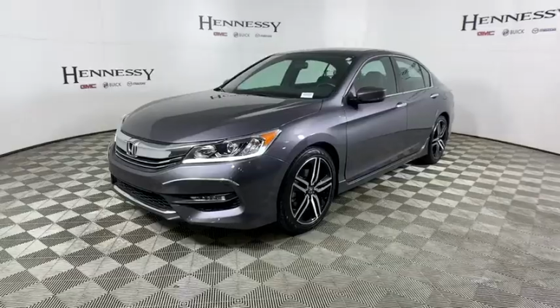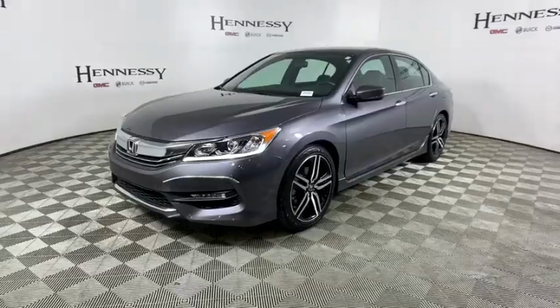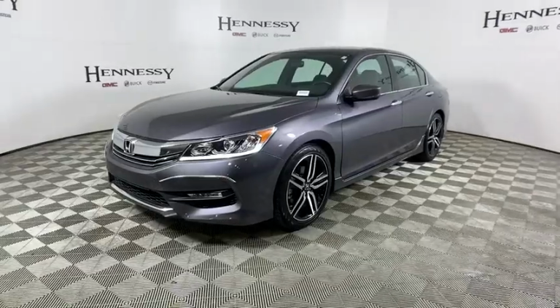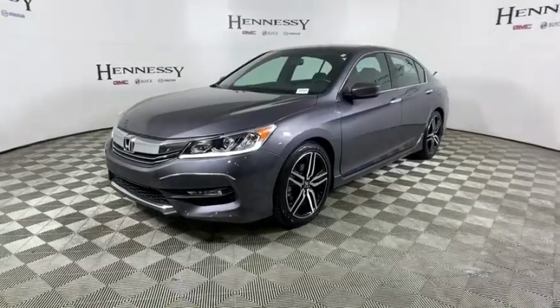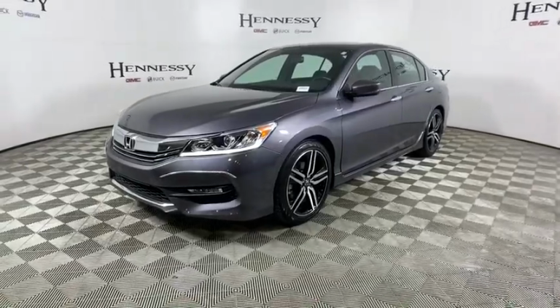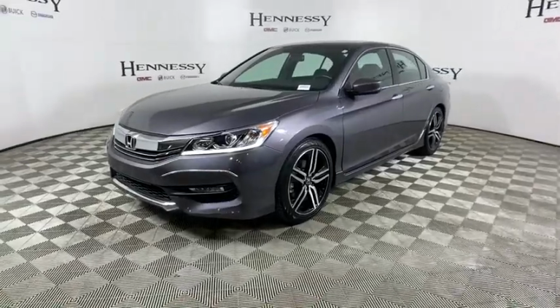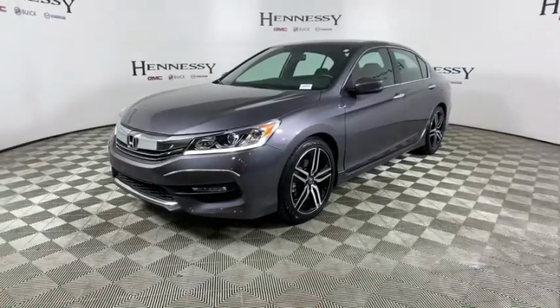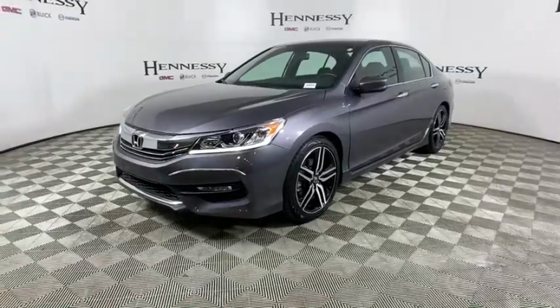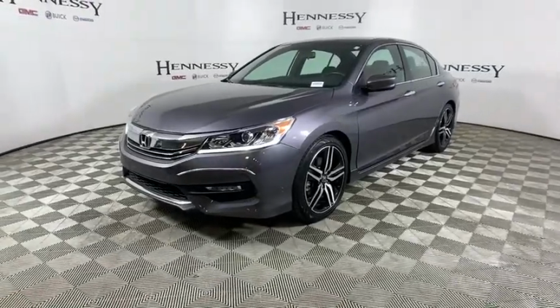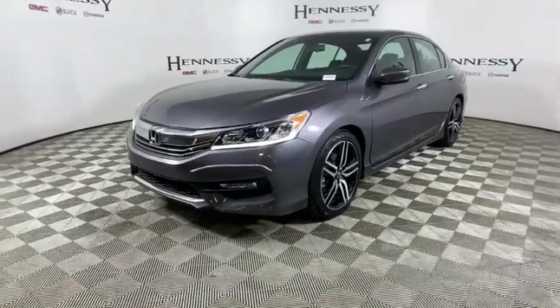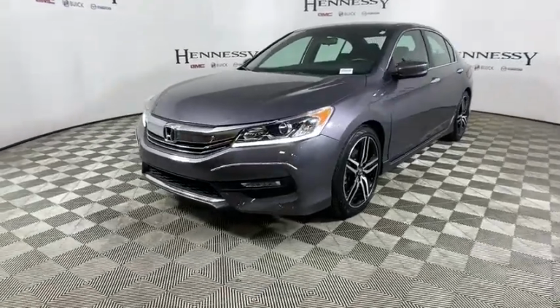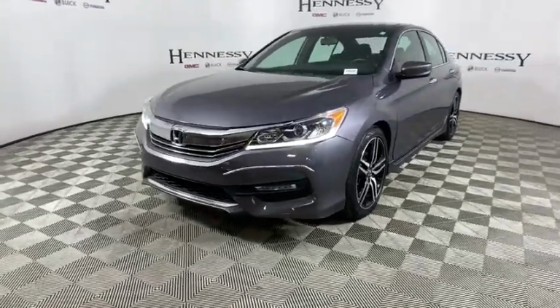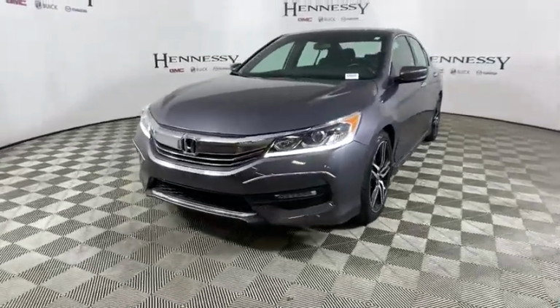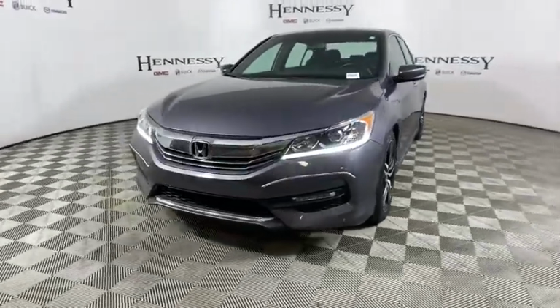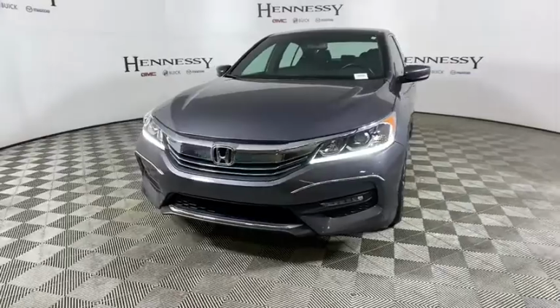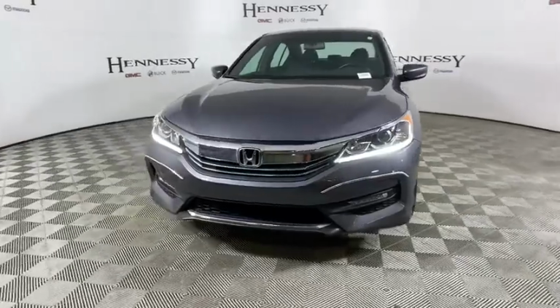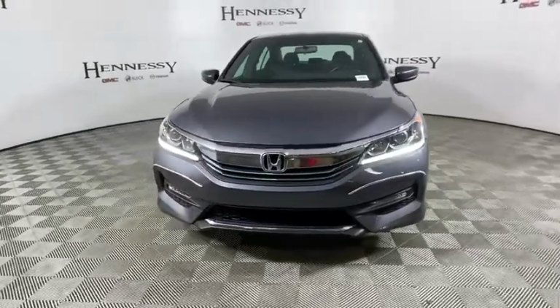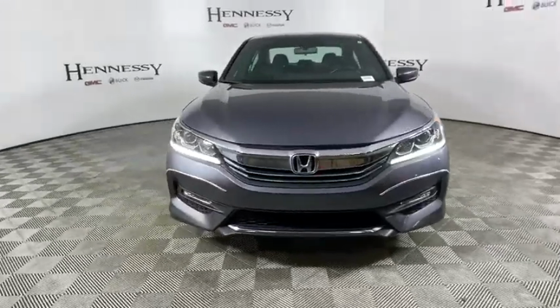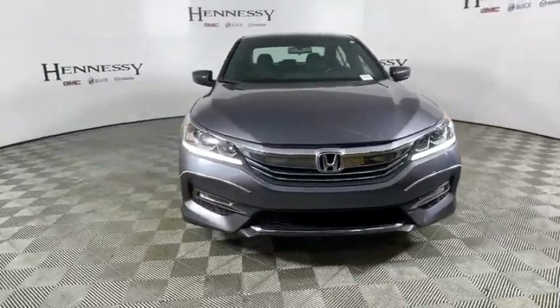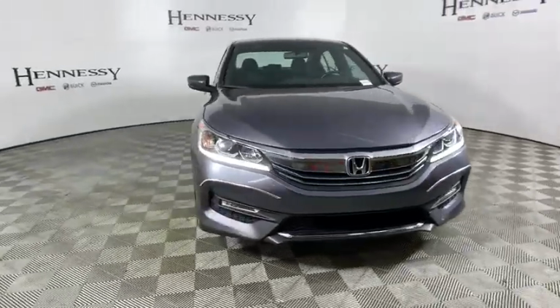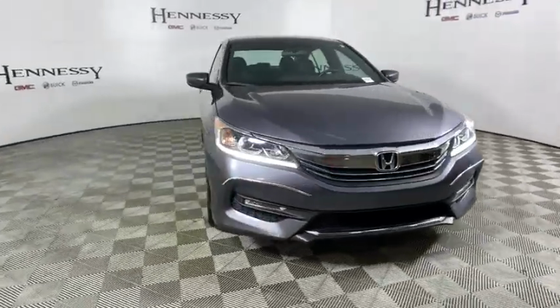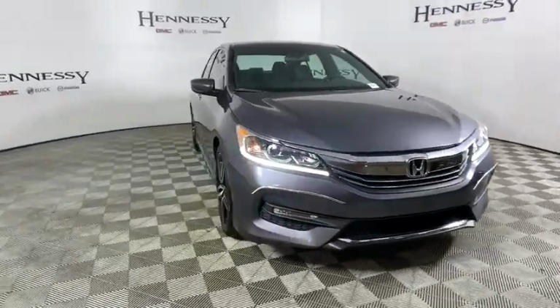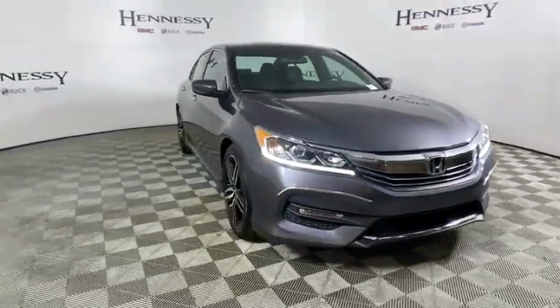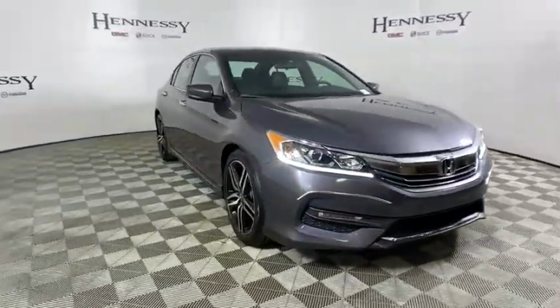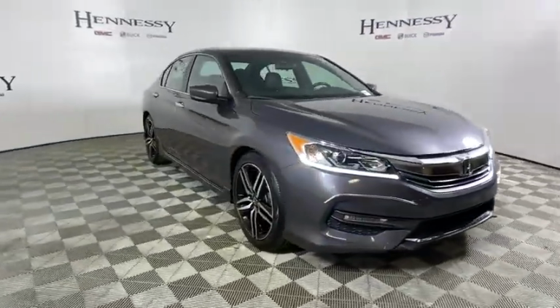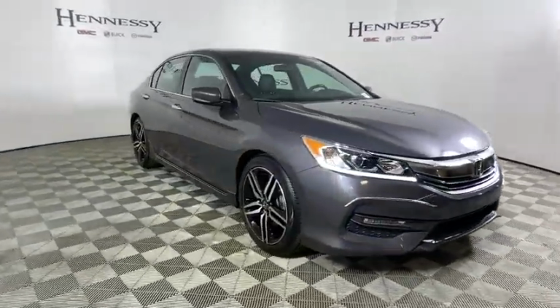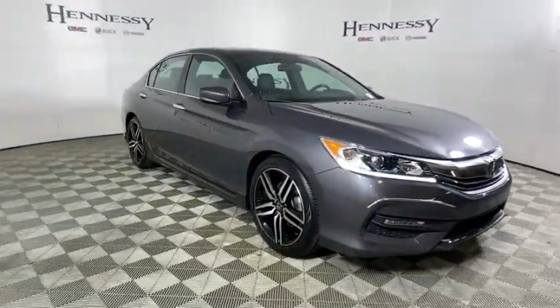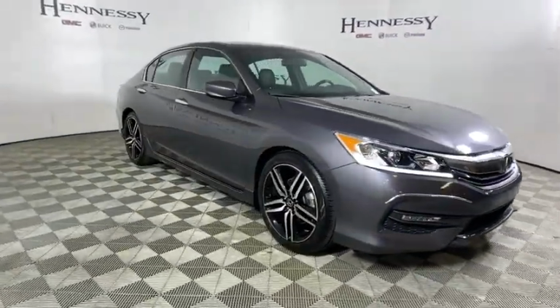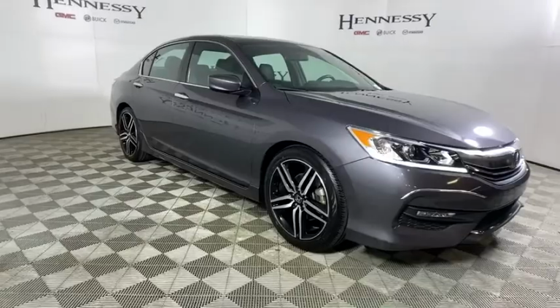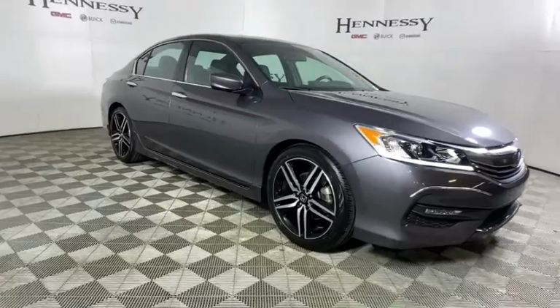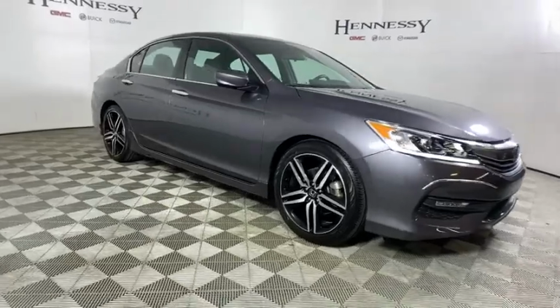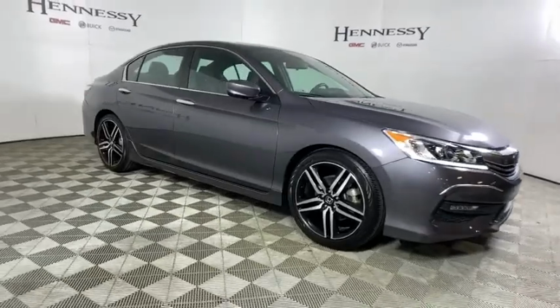Make a great choice today with the 2017 Honda Accord. Ingeniously simple, yet overflowing with luxury and technological creativity. All that and more in the Accord.